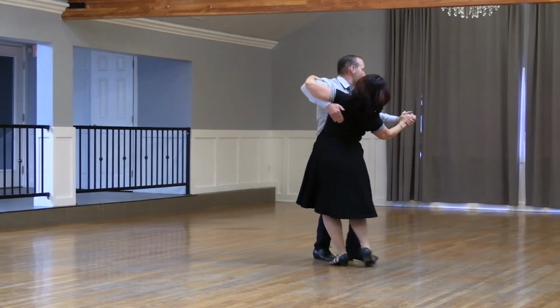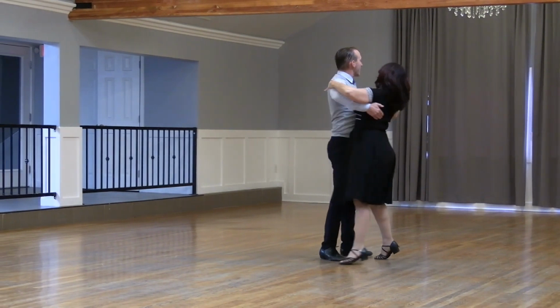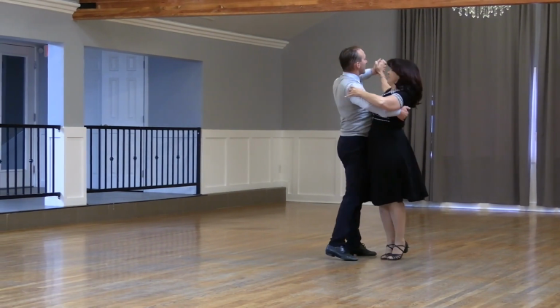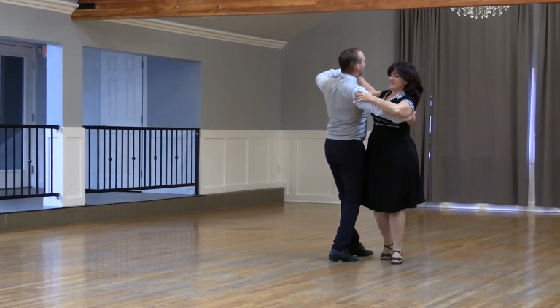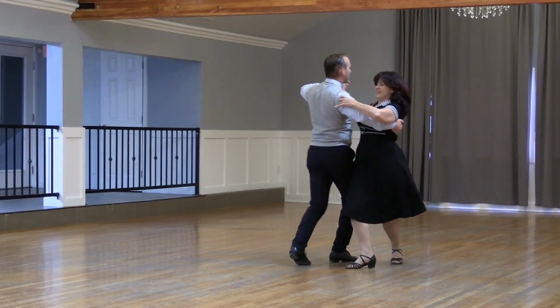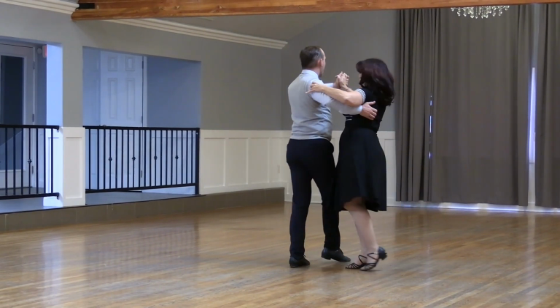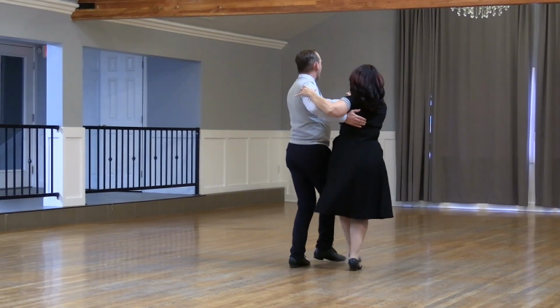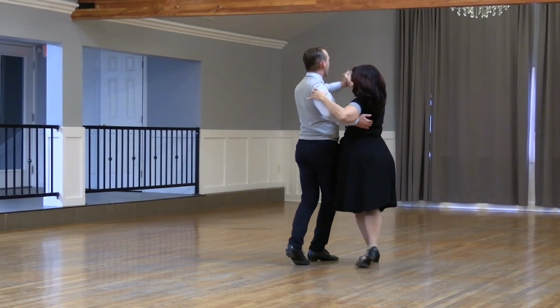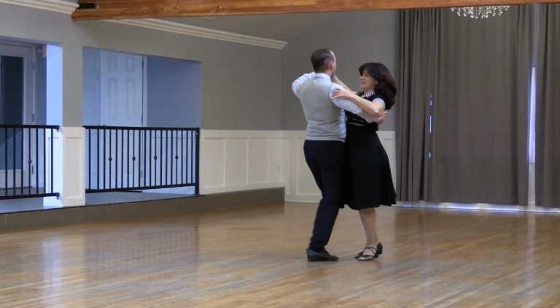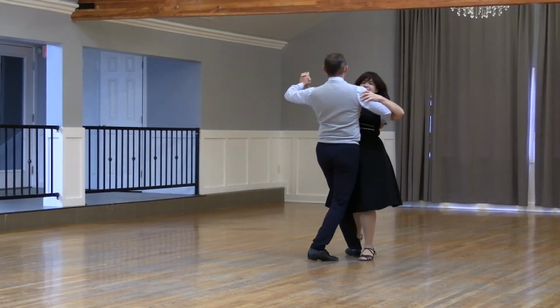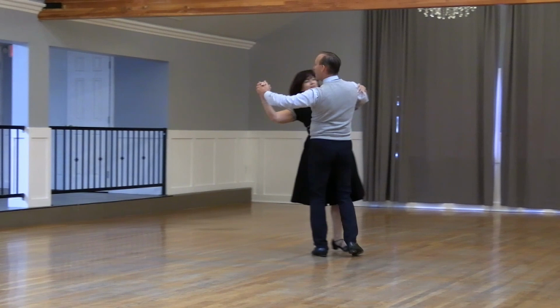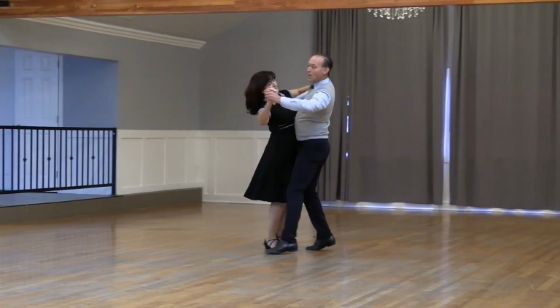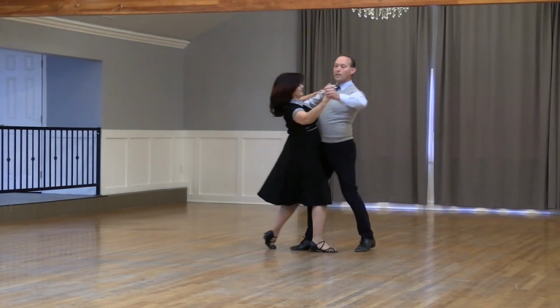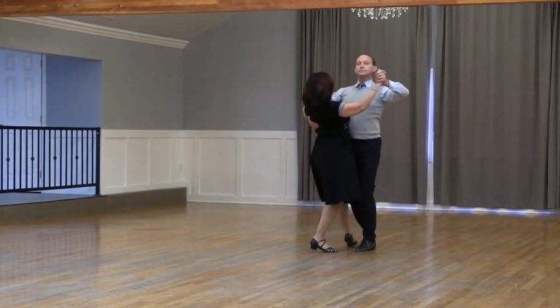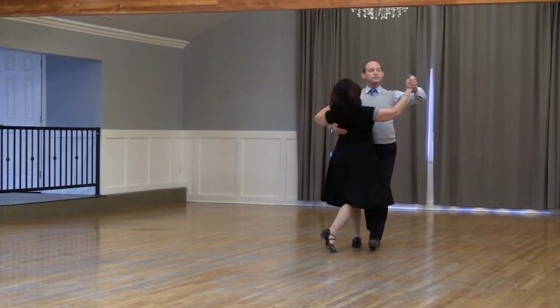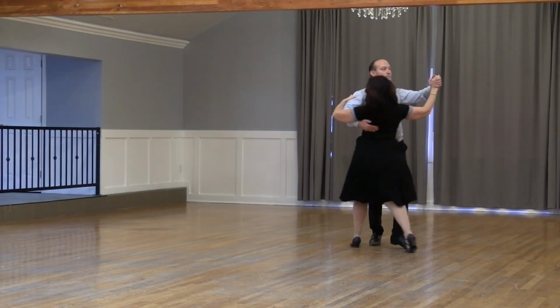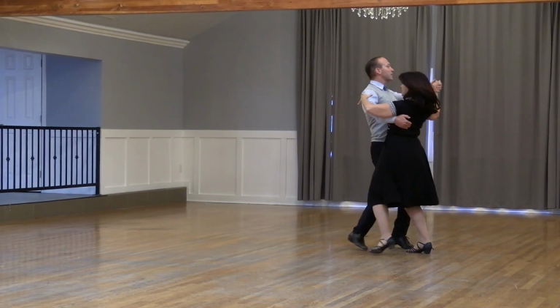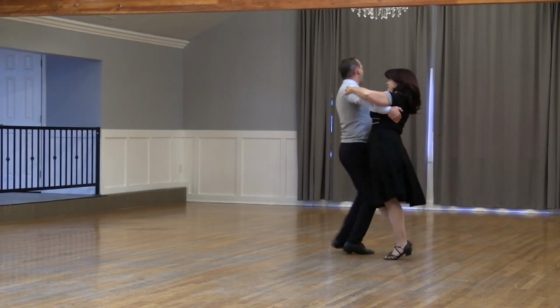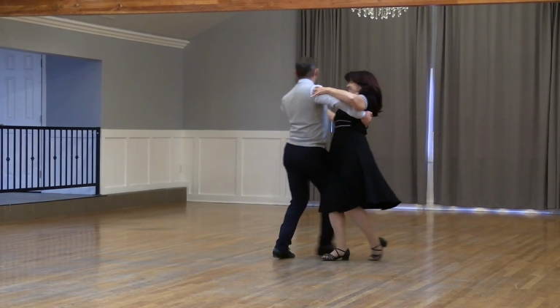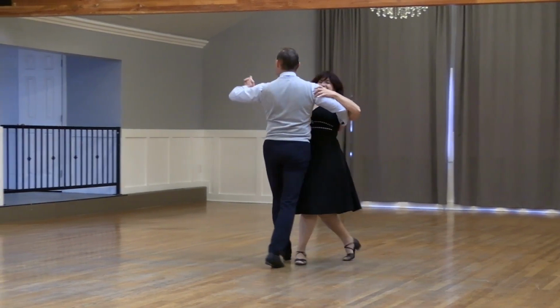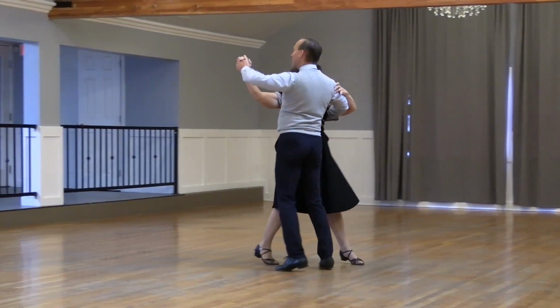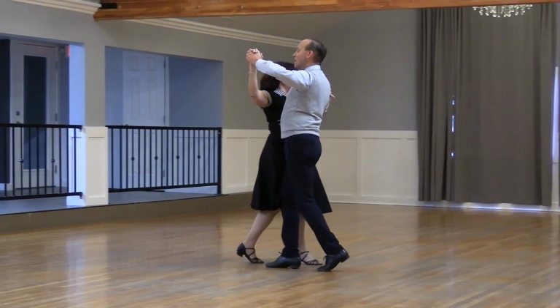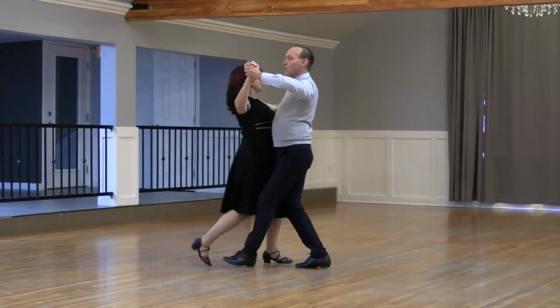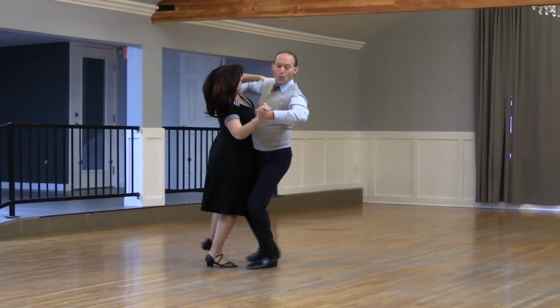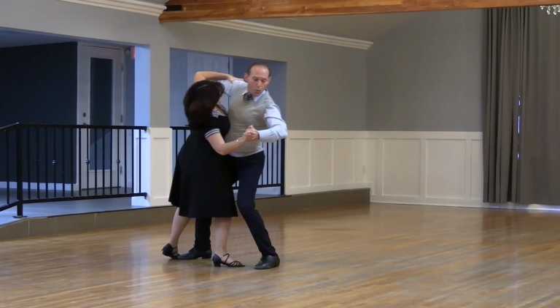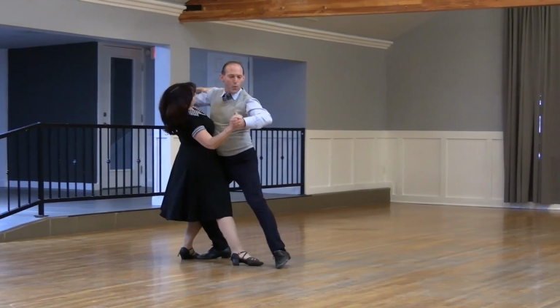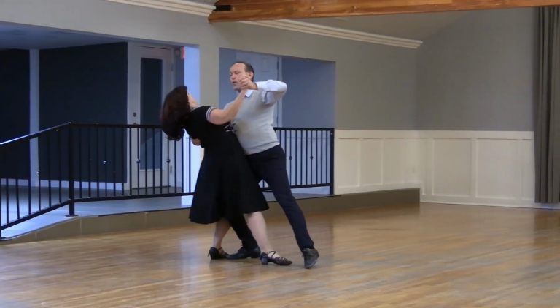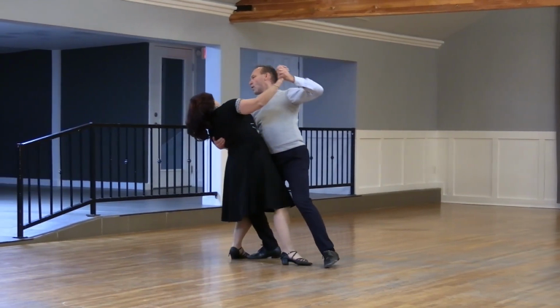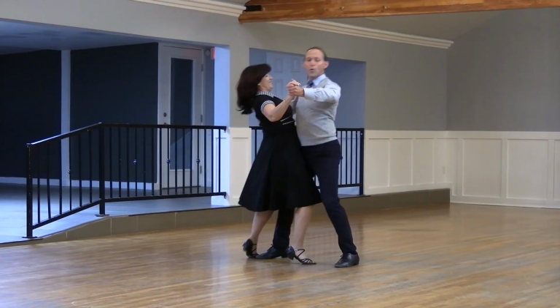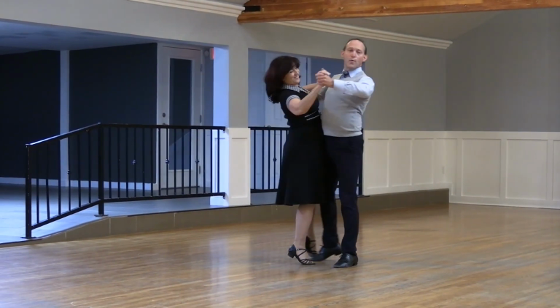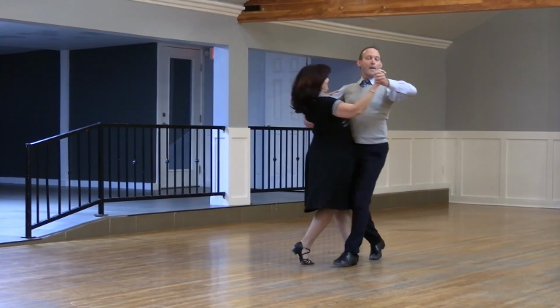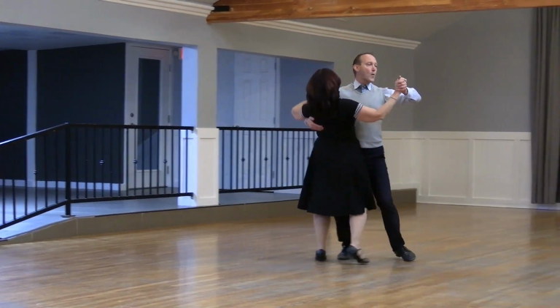Slow outside swivel one pick up, reverse wave in three, check and weave, slow forward to a right lunge, slow roll, recover and step back.